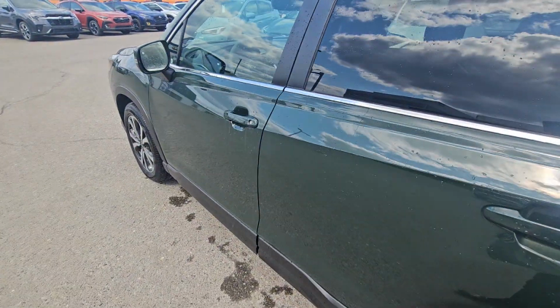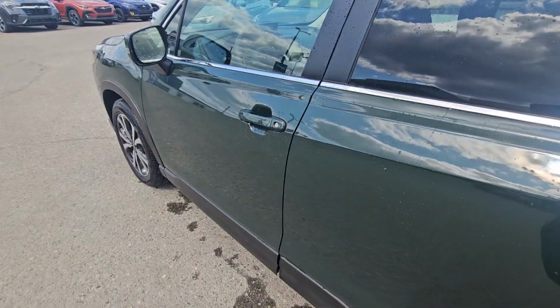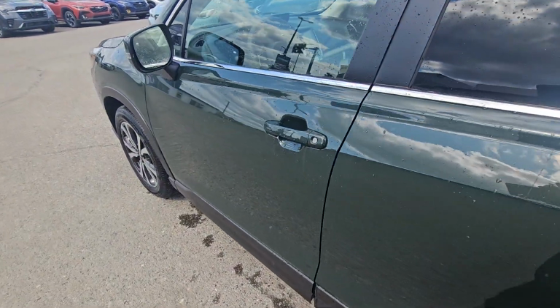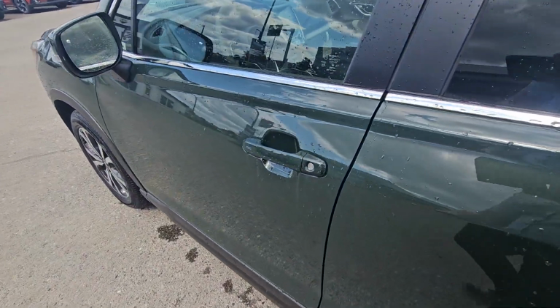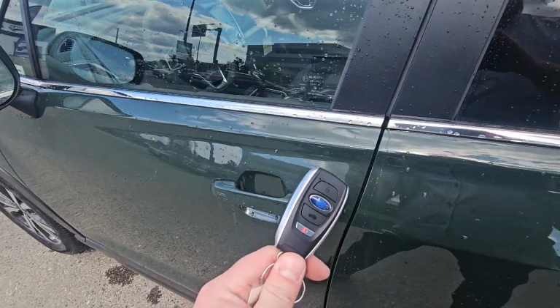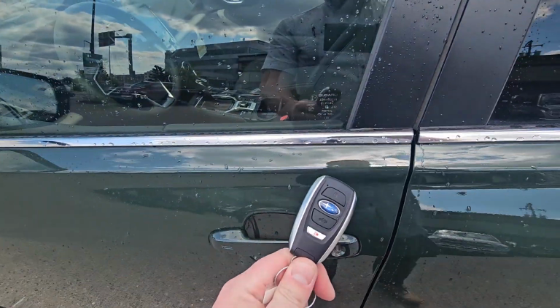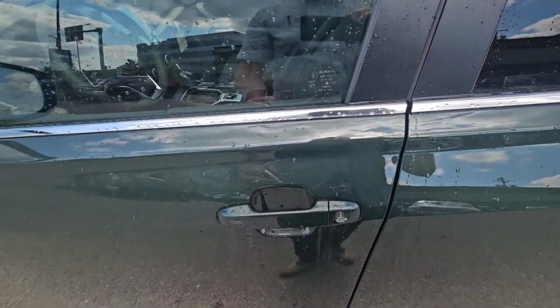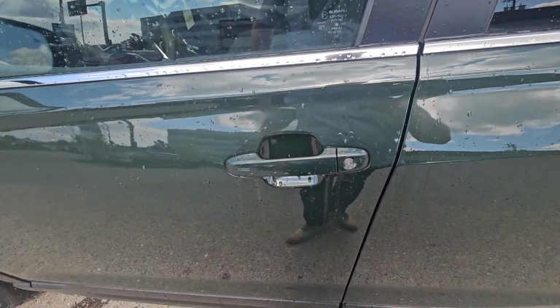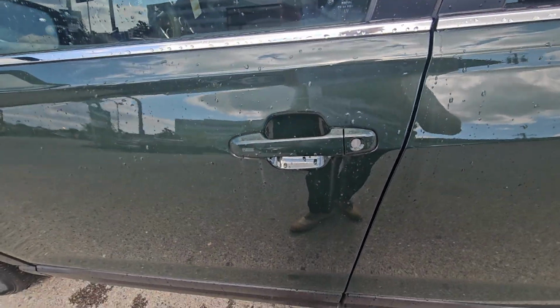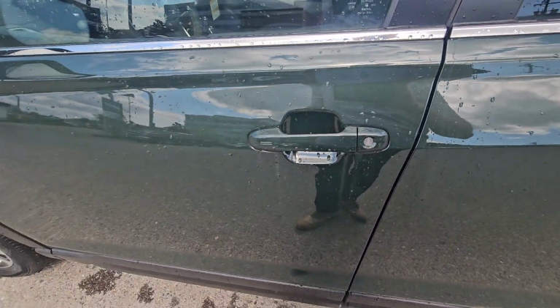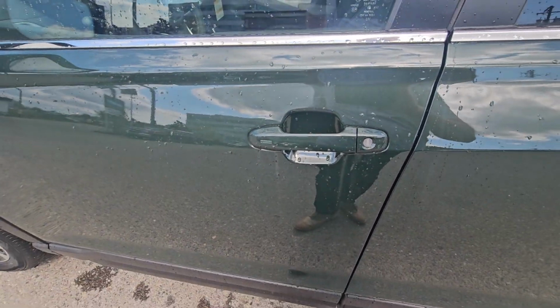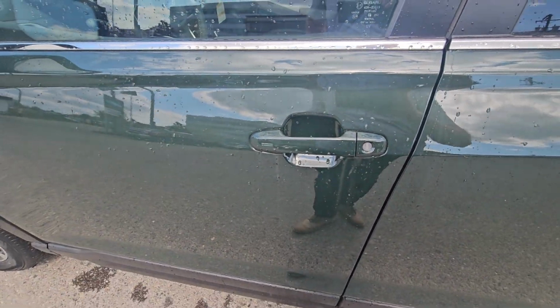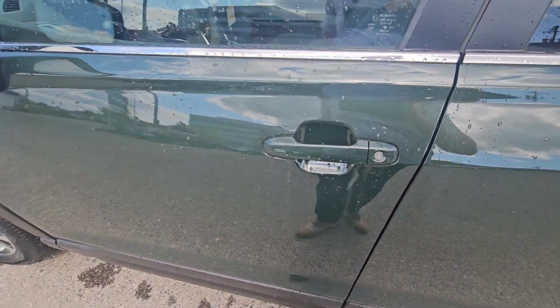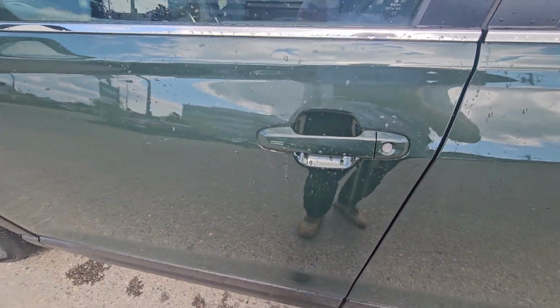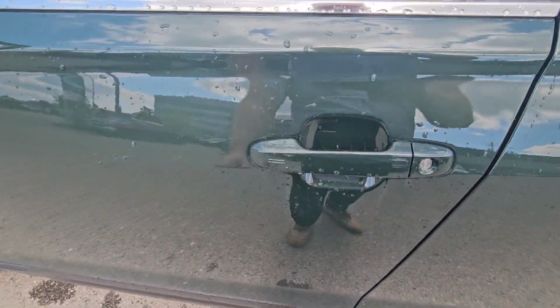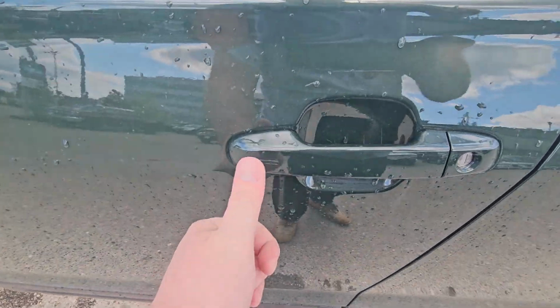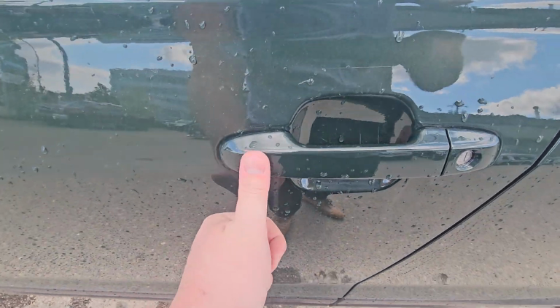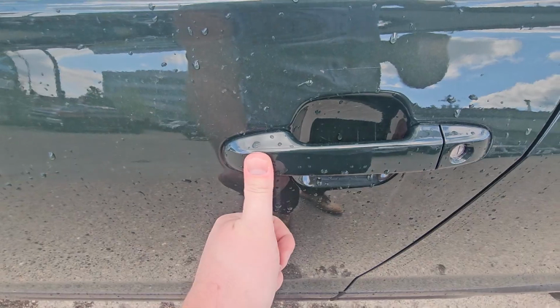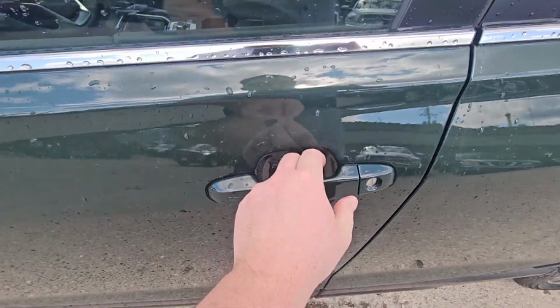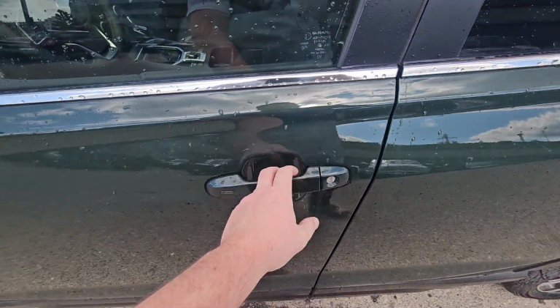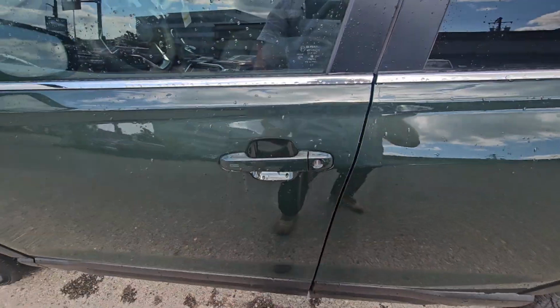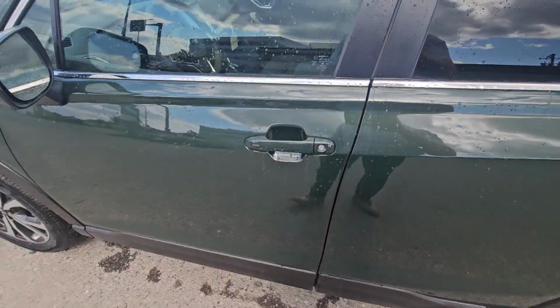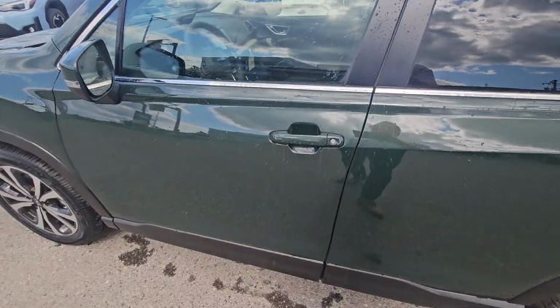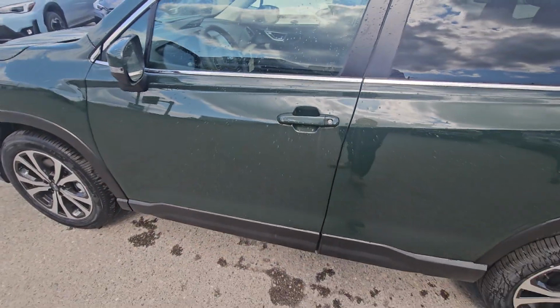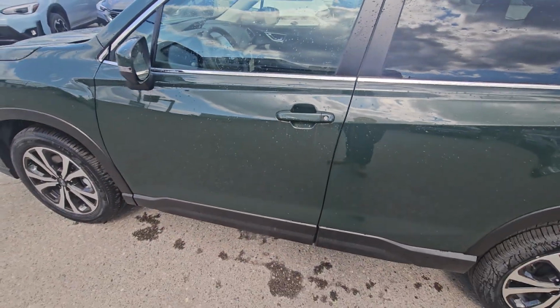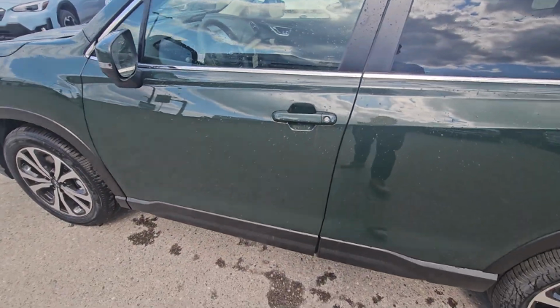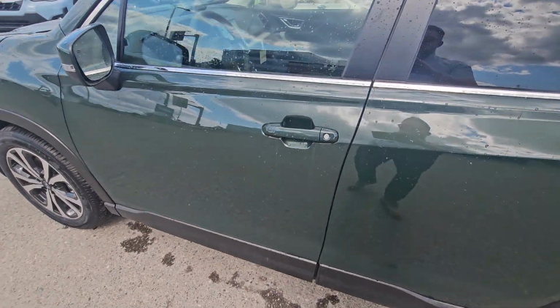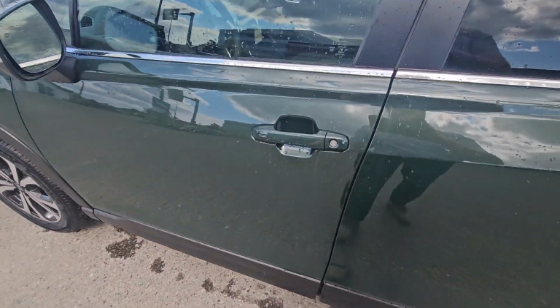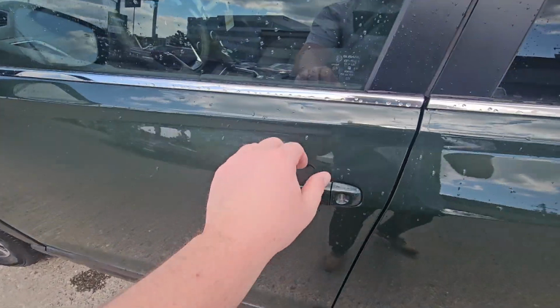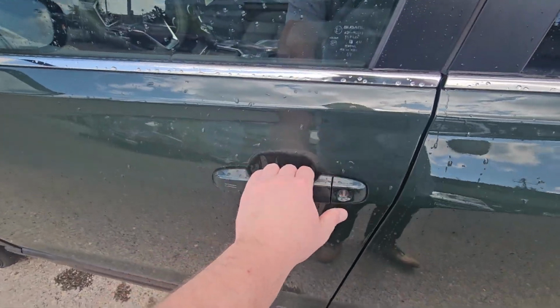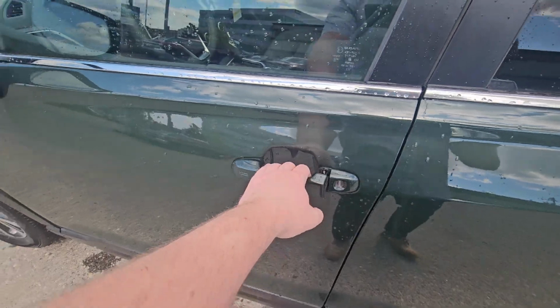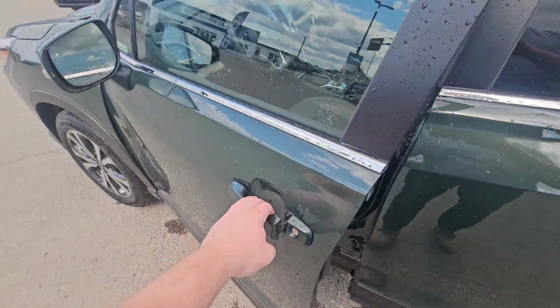It is a proximity key — the key never needs to come out of your purse, pocket, bag, or backpack. It just needs to be within 46 inches. To lock it, simply touch these lines and it's locked. Walk back up, put your hand in the handle, and it unlocks.